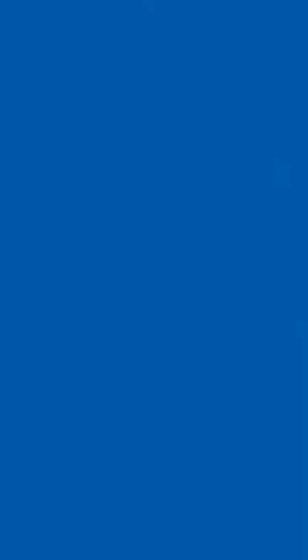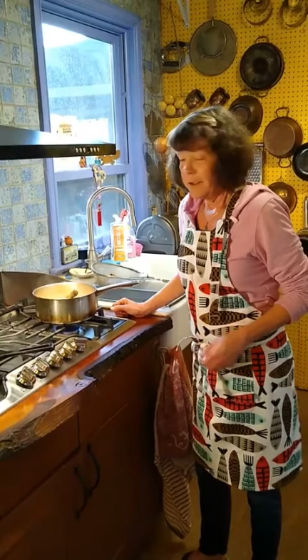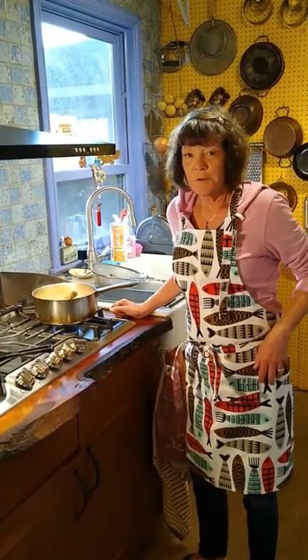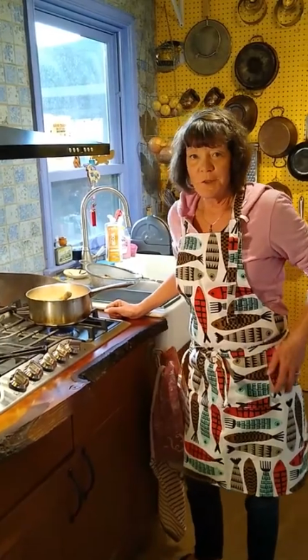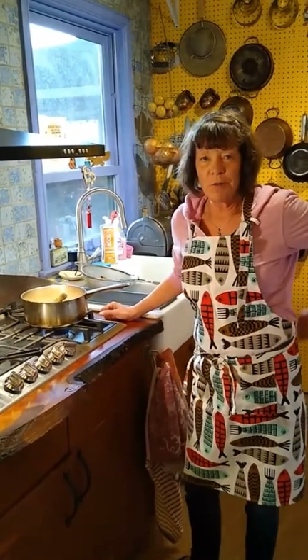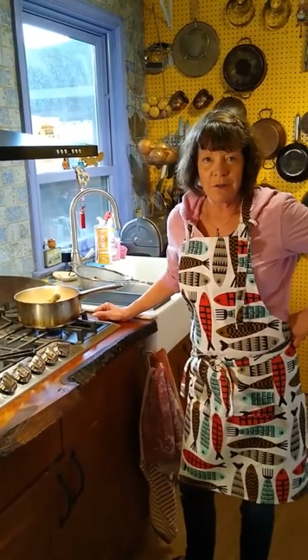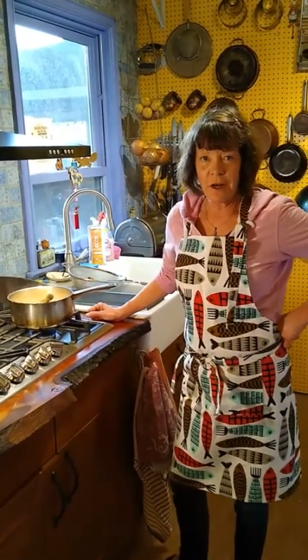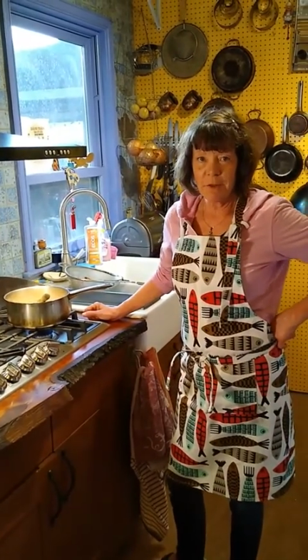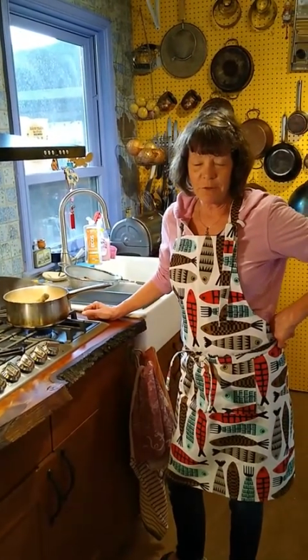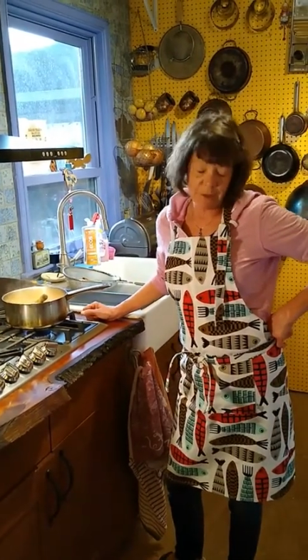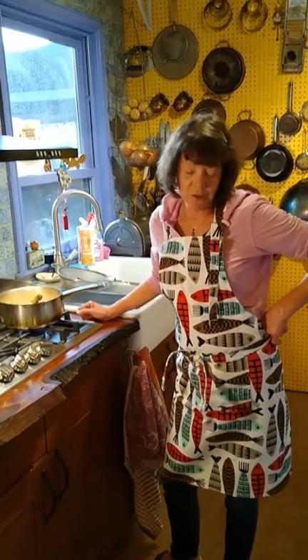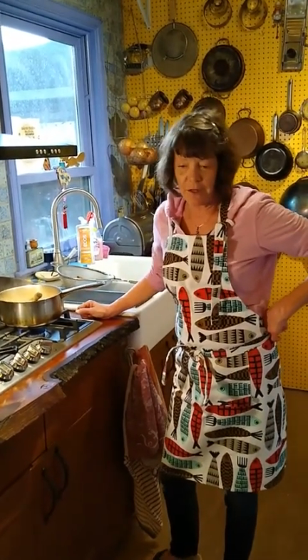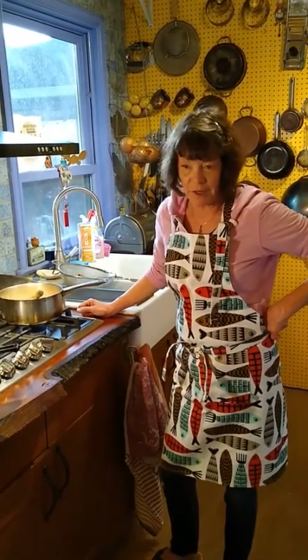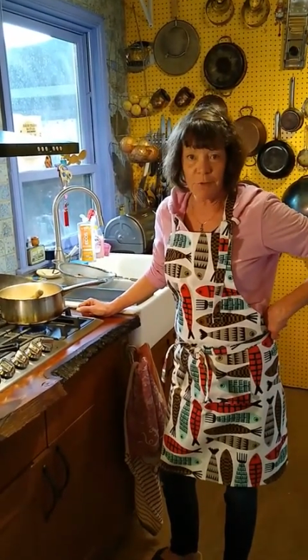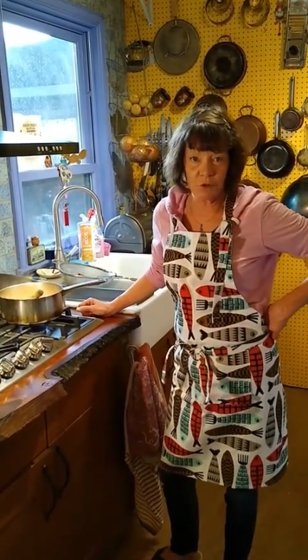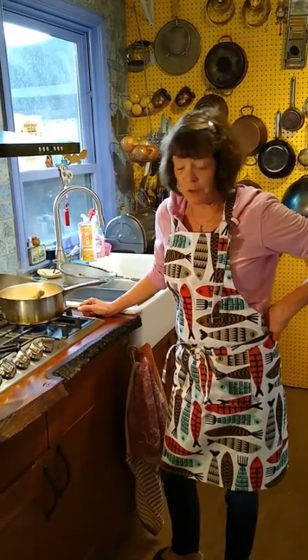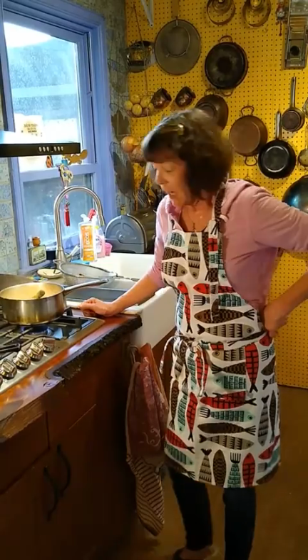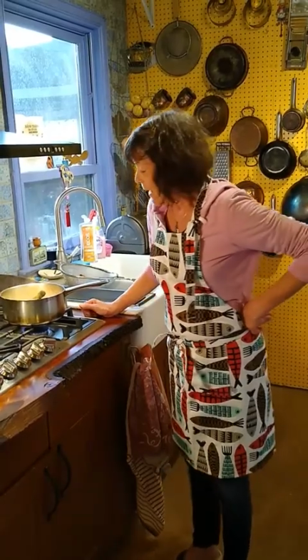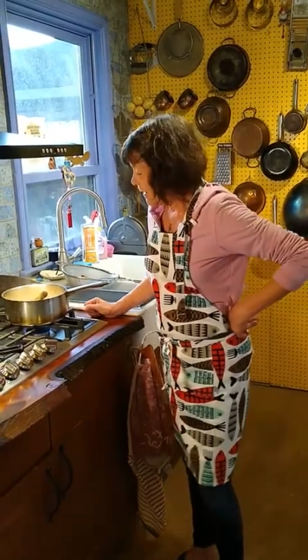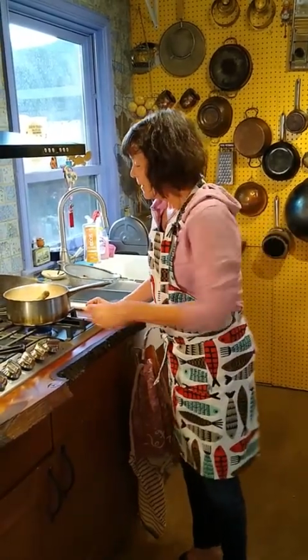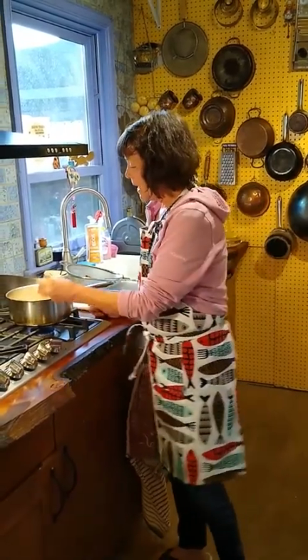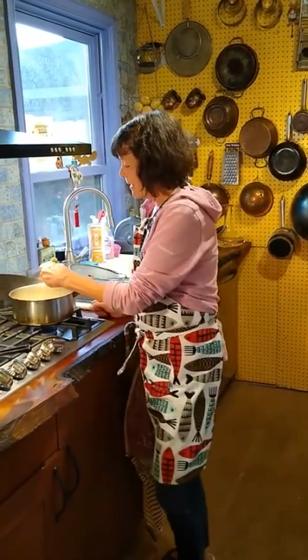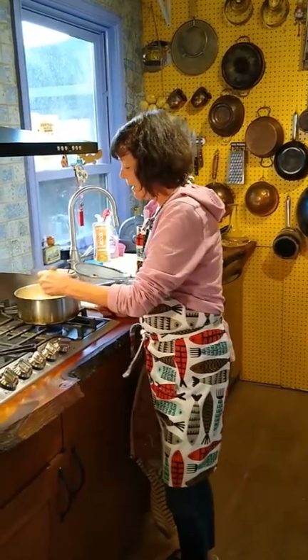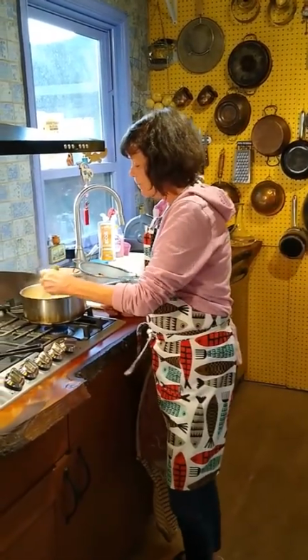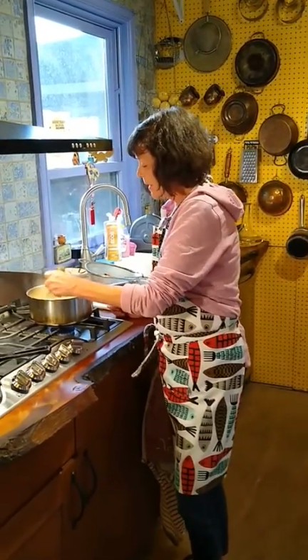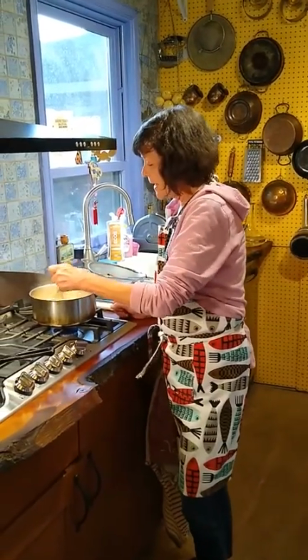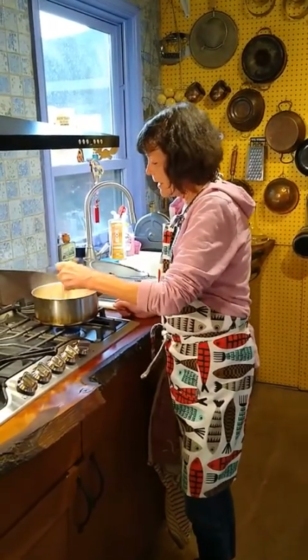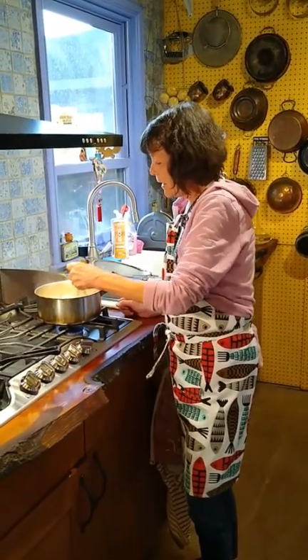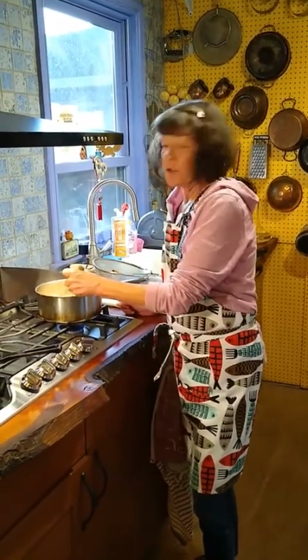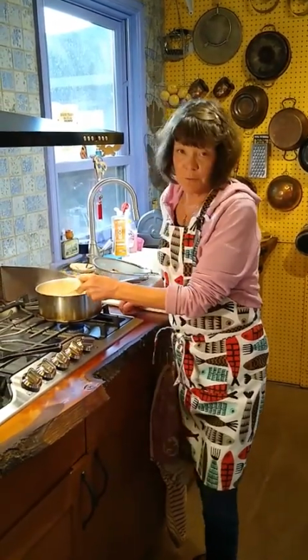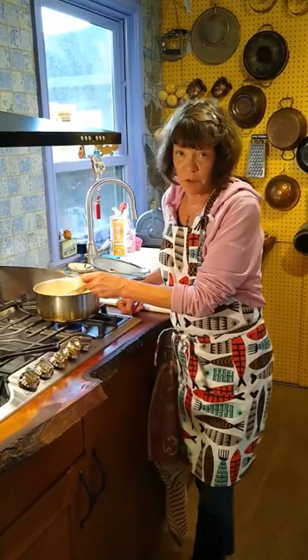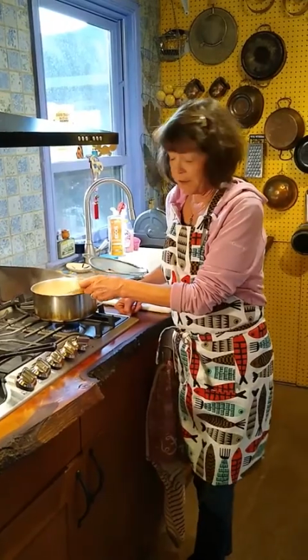Hello, this is Barbara Gardner. I'm a travel specialist at Grand European Travel, and today I'm making shrimp and grits.